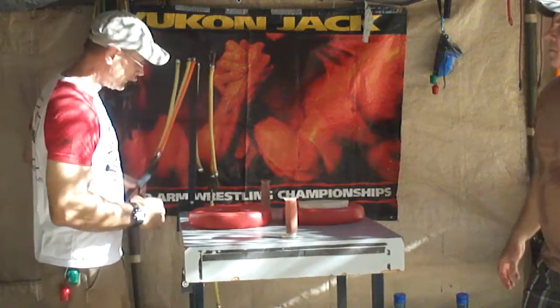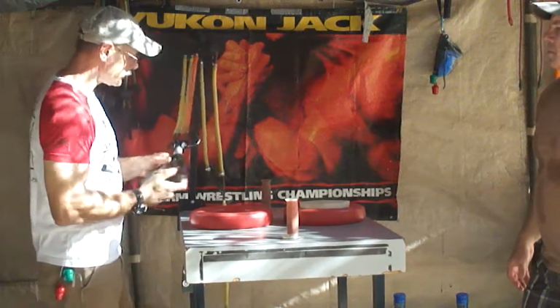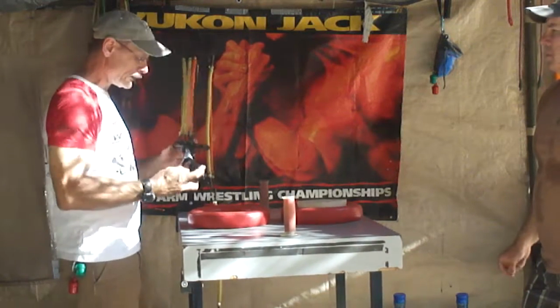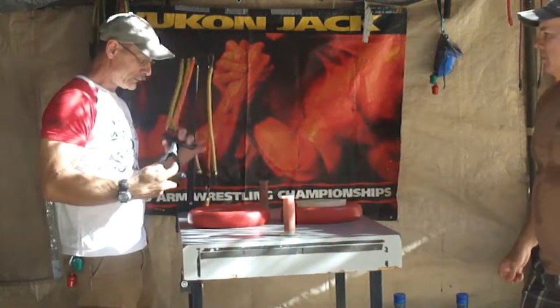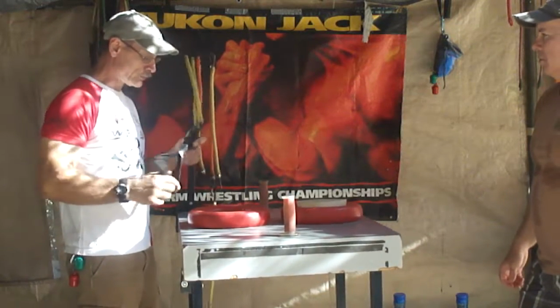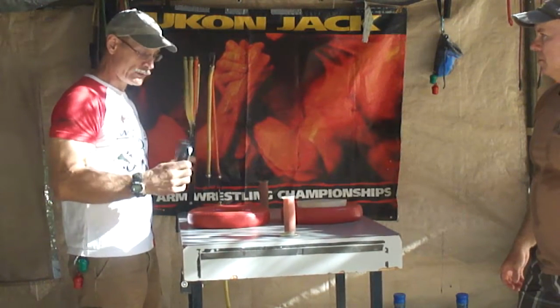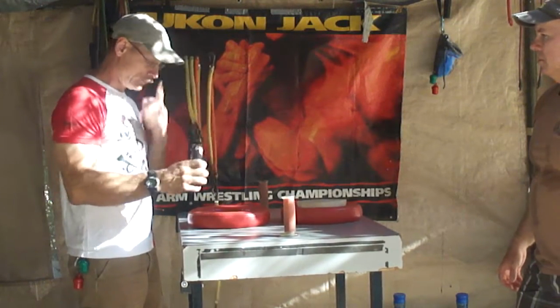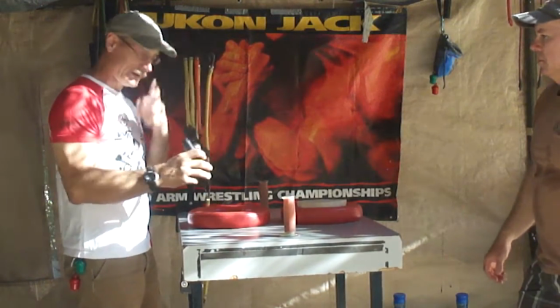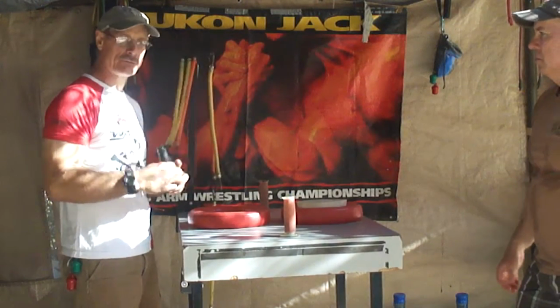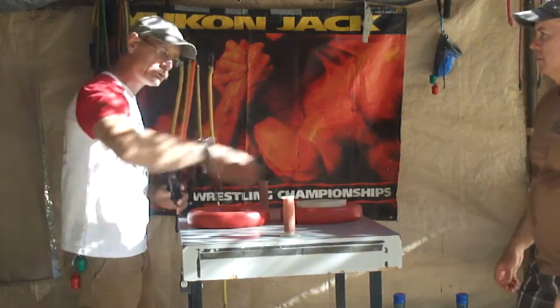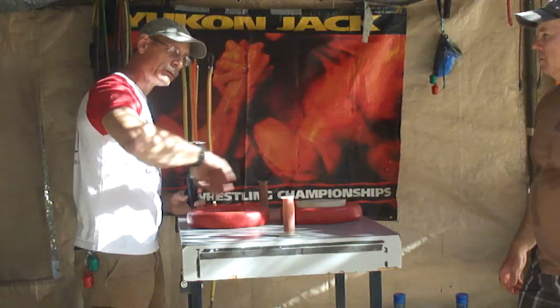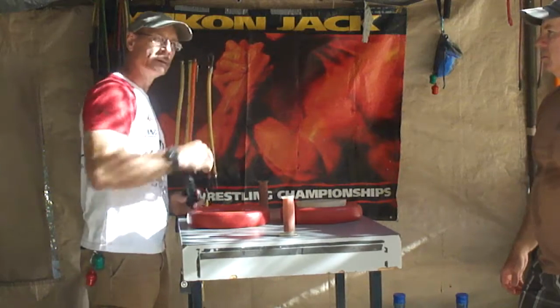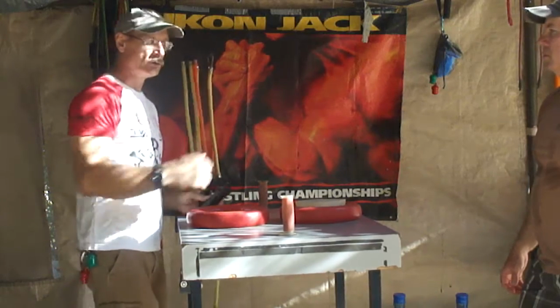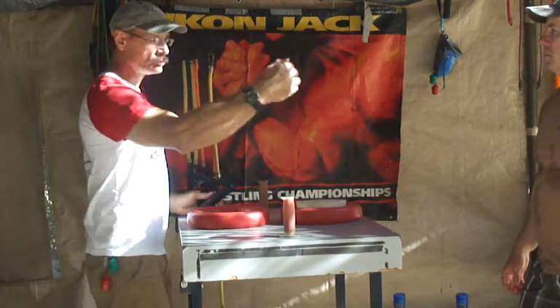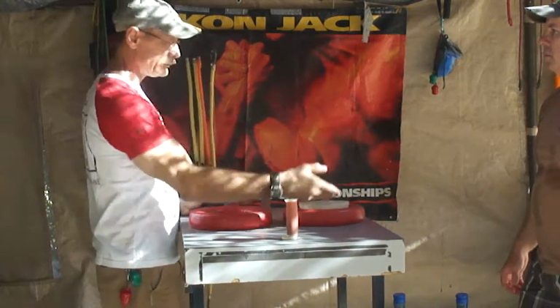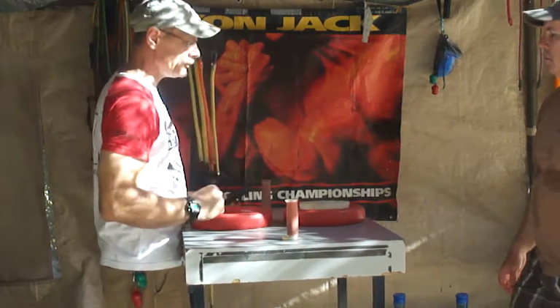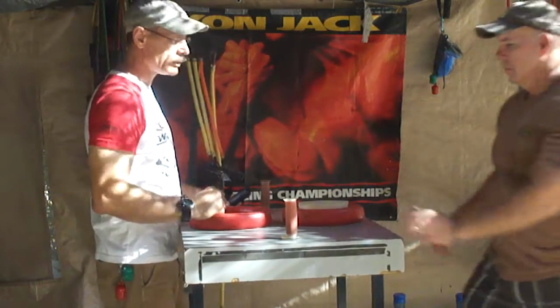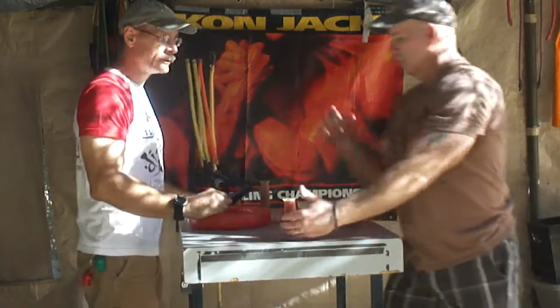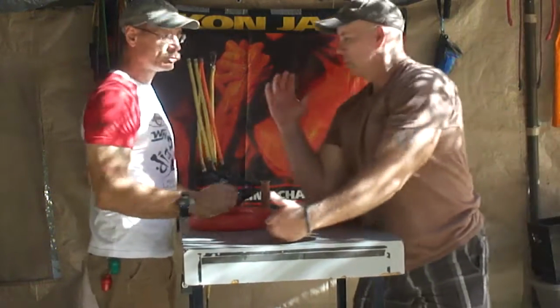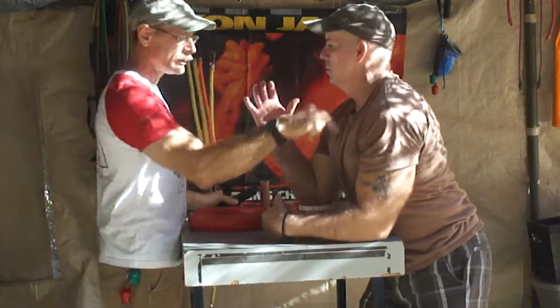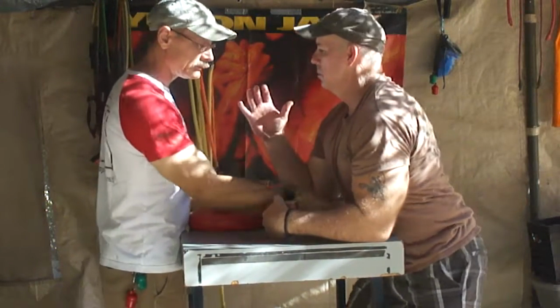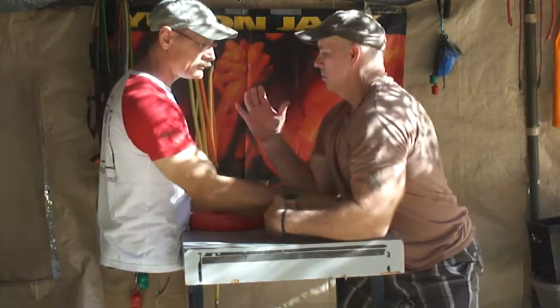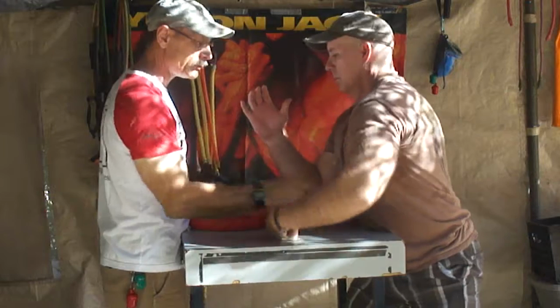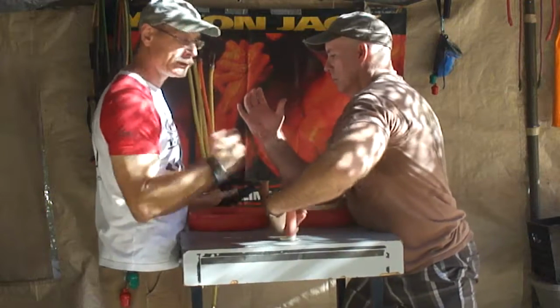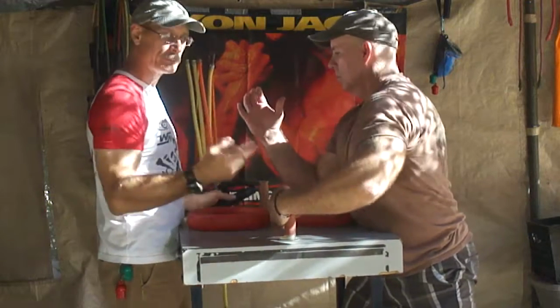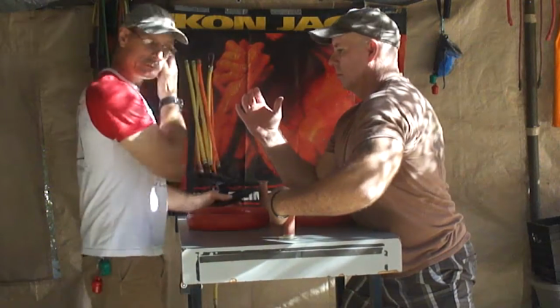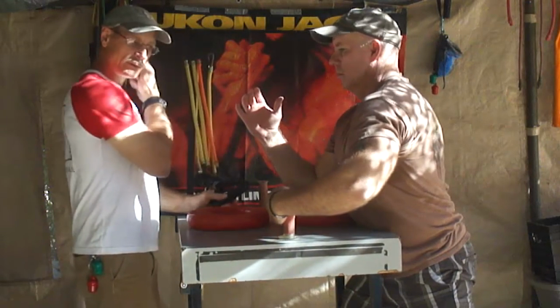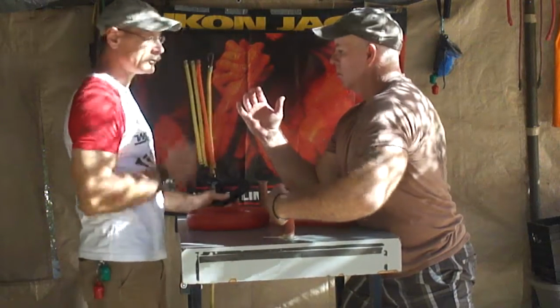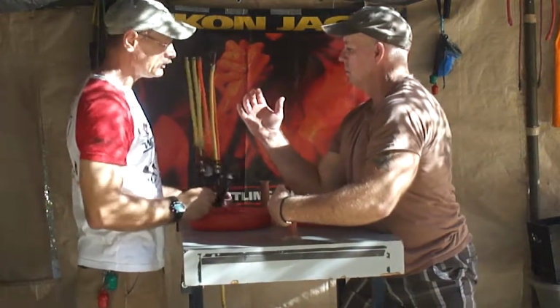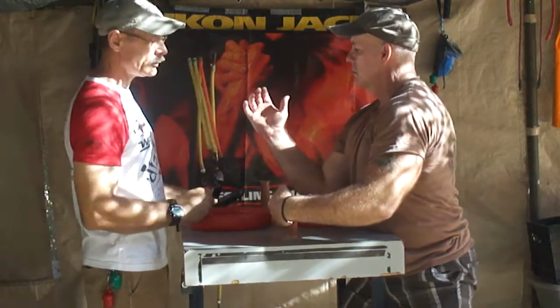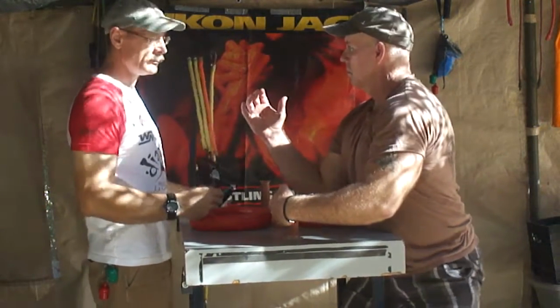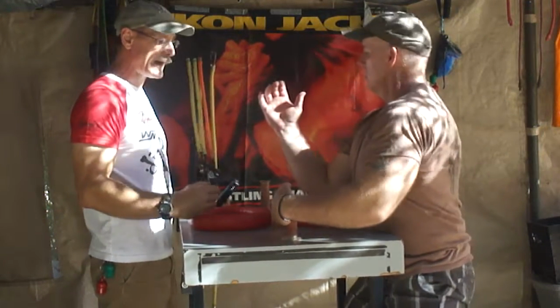Here we are at the arm wrestling training. We're pulling at a 30 degree angle. Randy, if you would approach — your shoulders are parallel to the edge of the table, or parallel with your opponent, at all times in competition. So we want to mimic that.